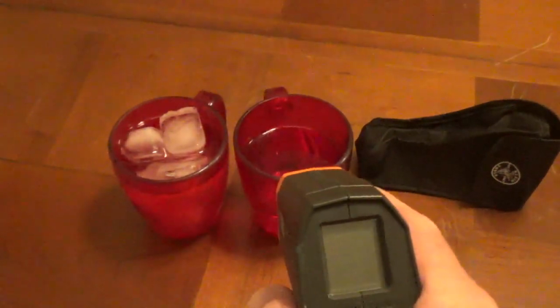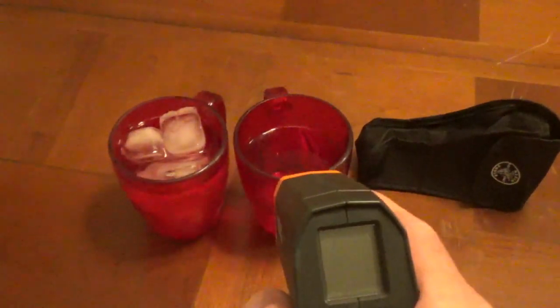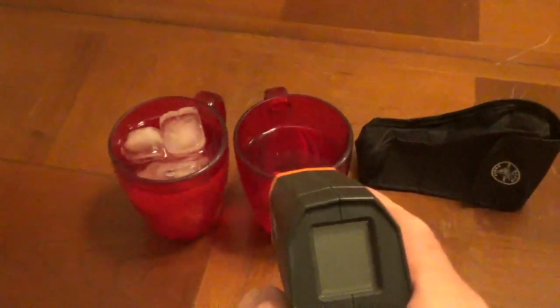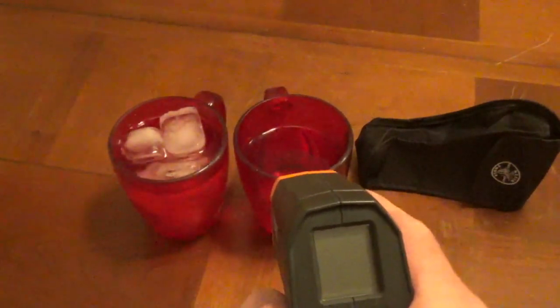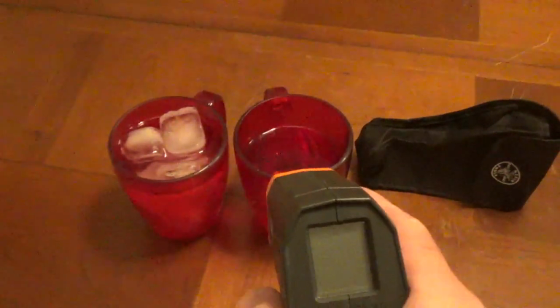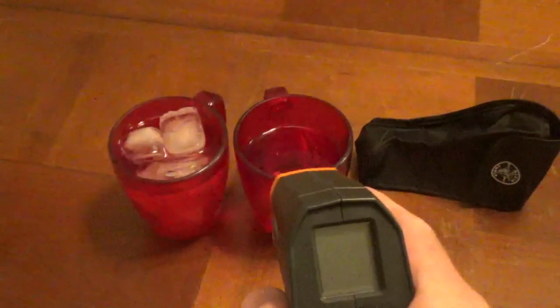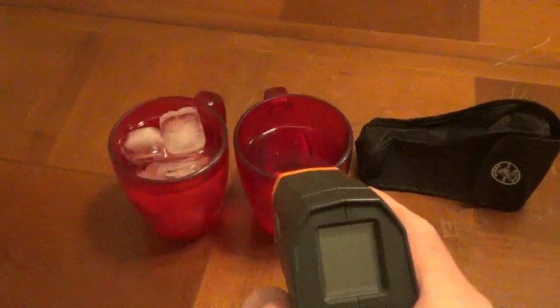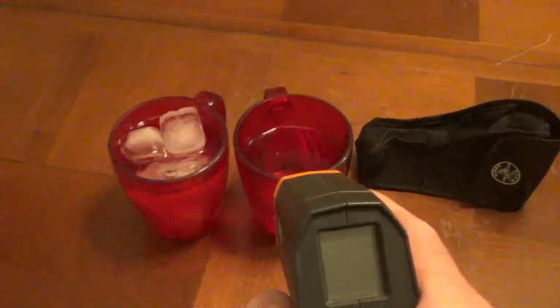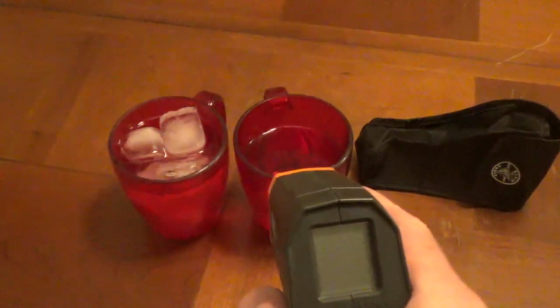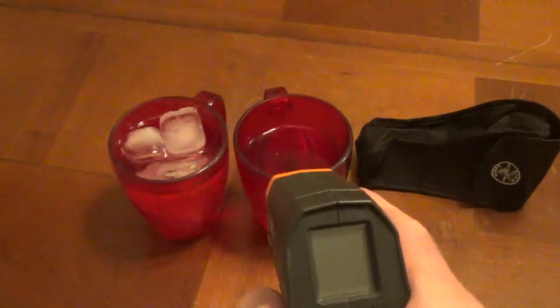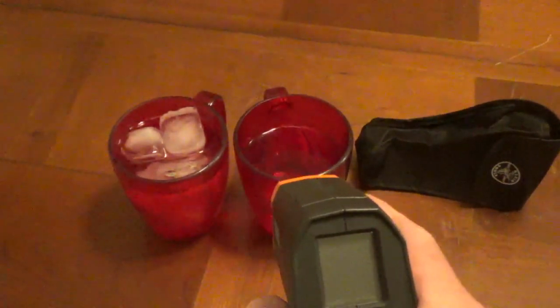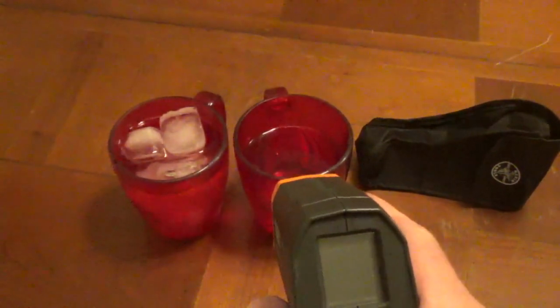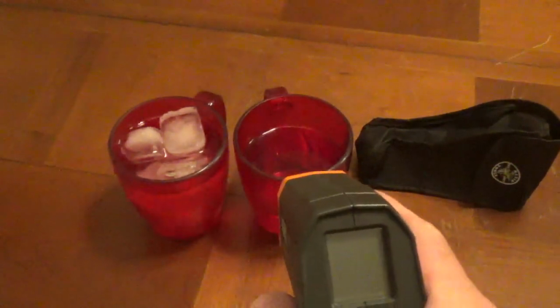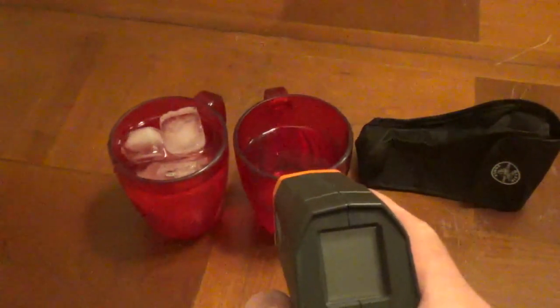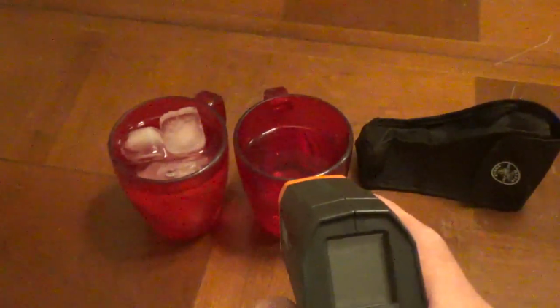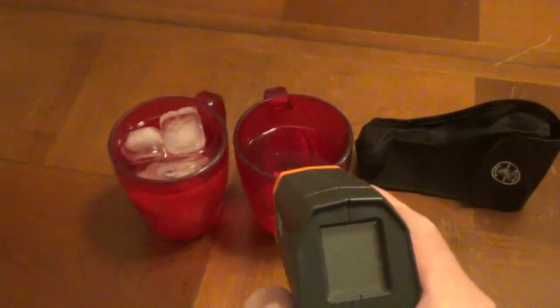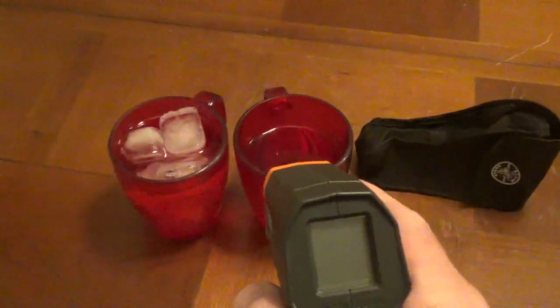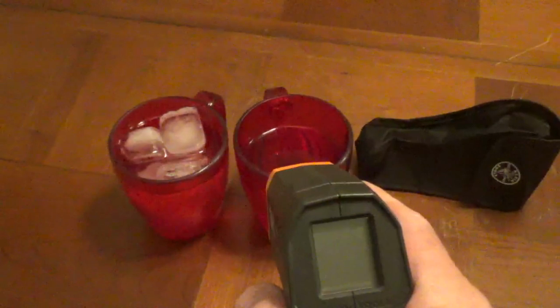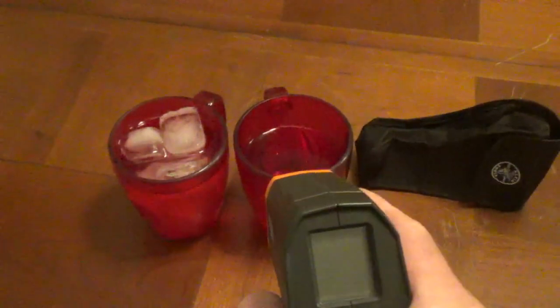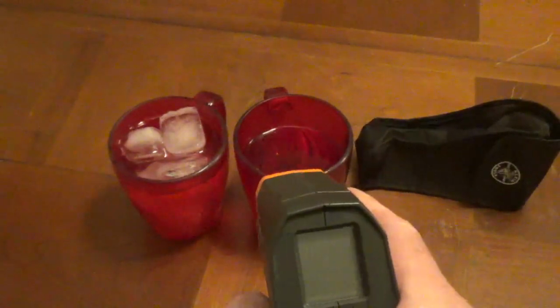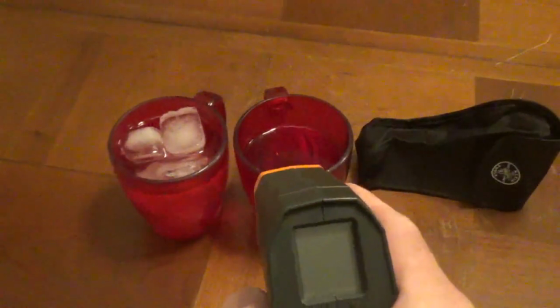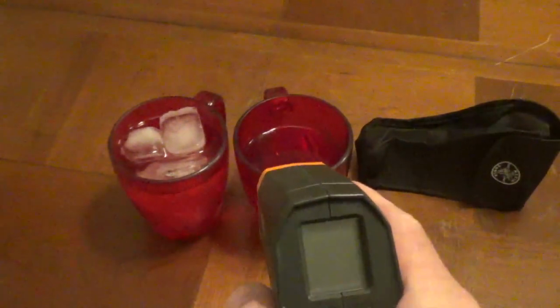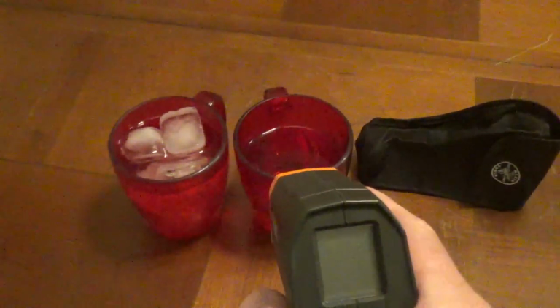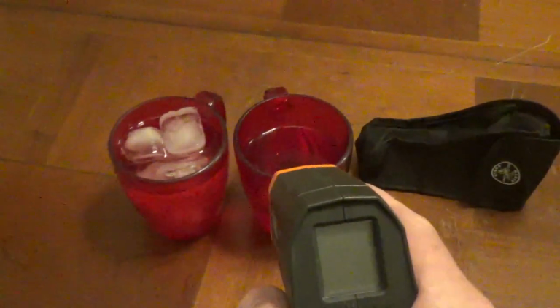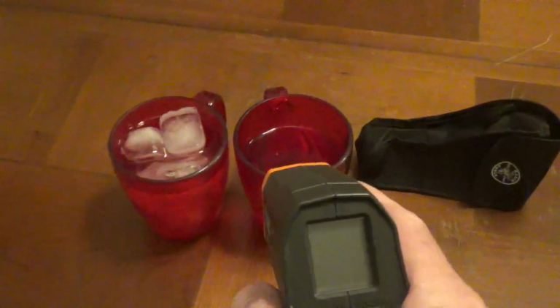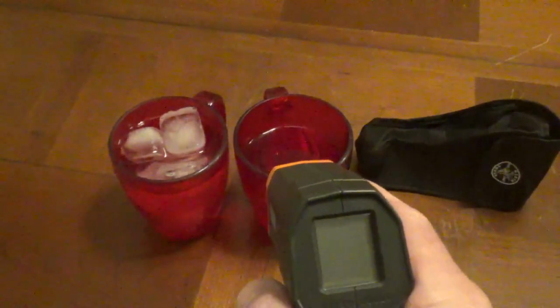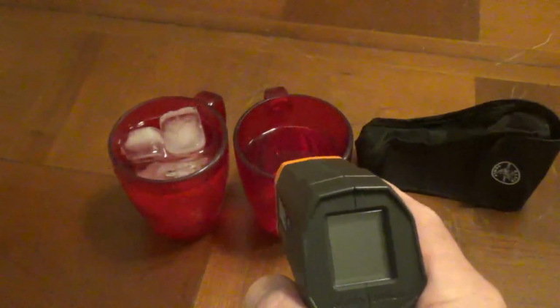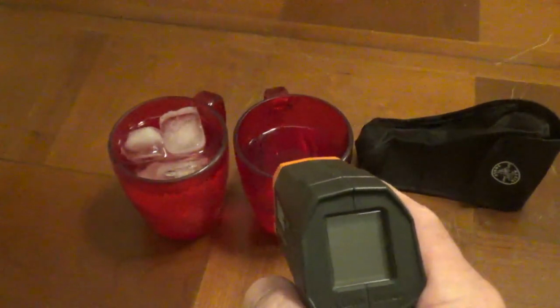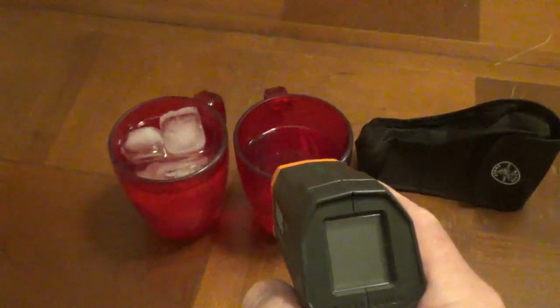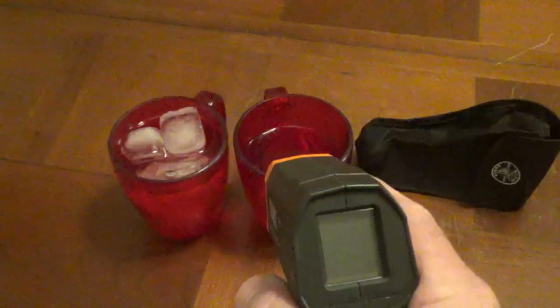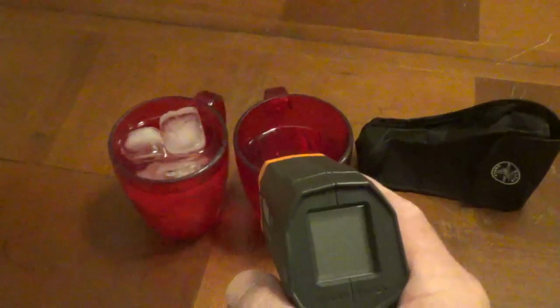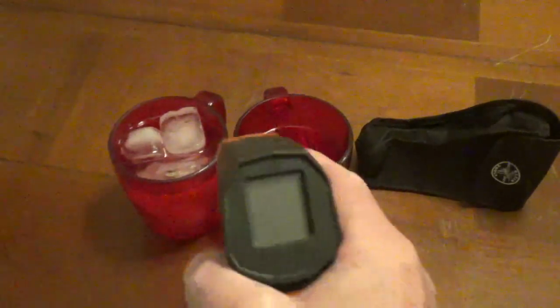At 5 inches away the measurement area is going to be a half inch circular spot. At 10 inches away it will be a 1 inch circular spot. At 40 inches for example it will be a 4 inch circular spot.